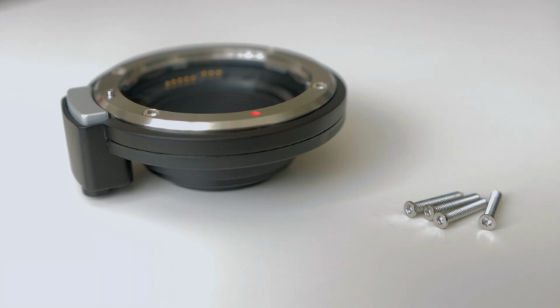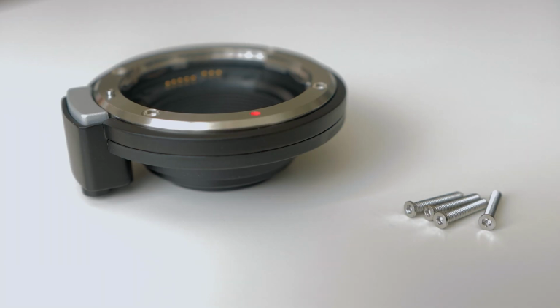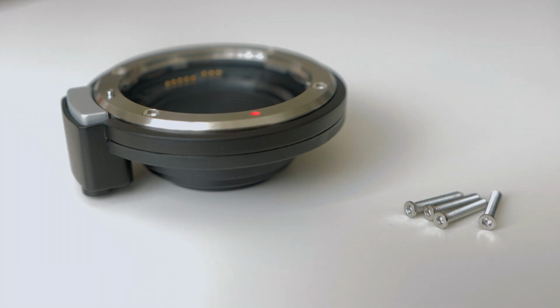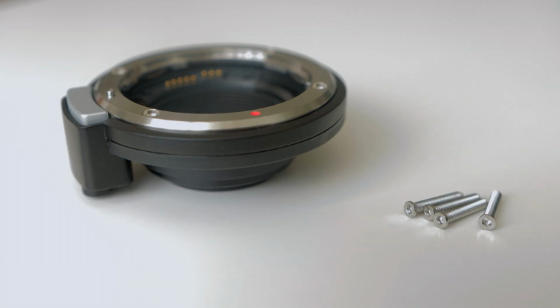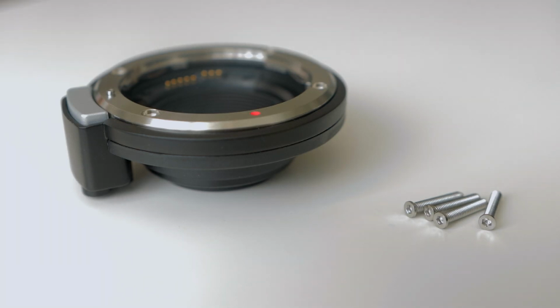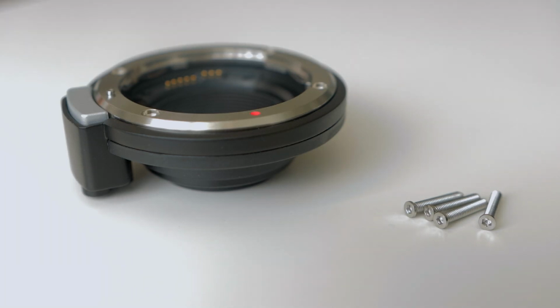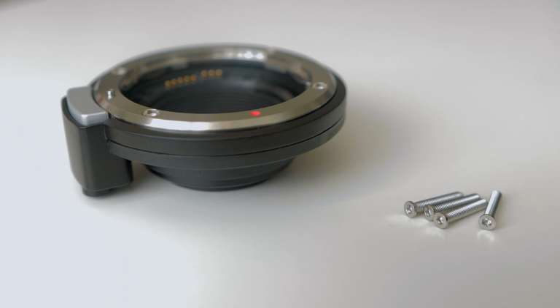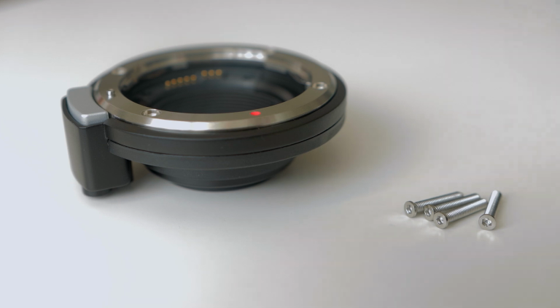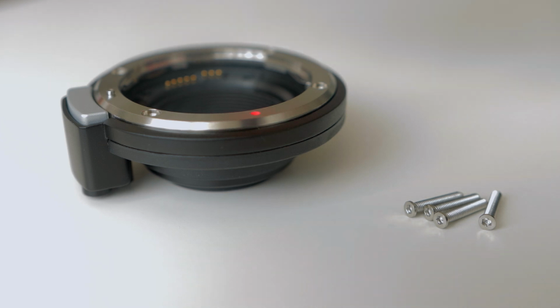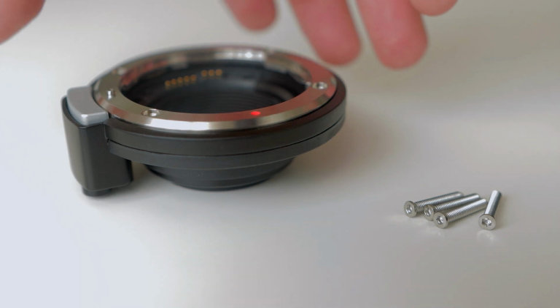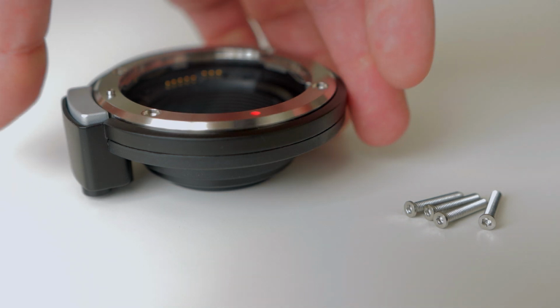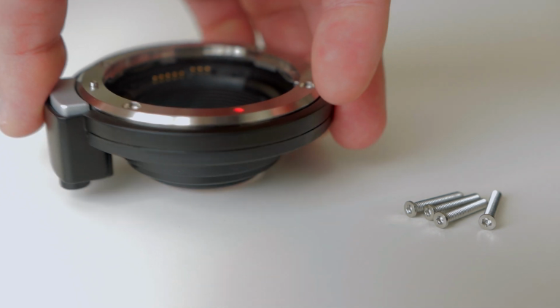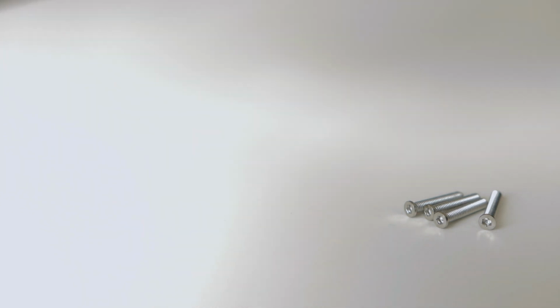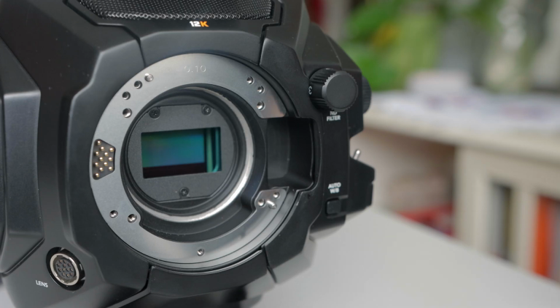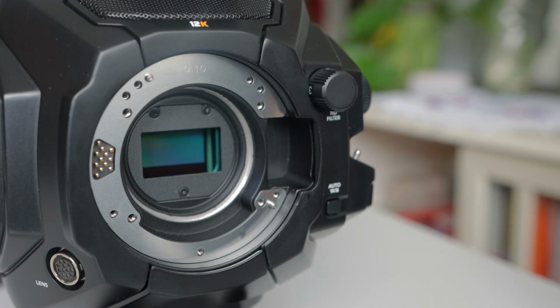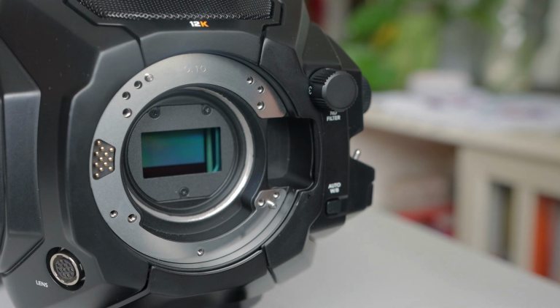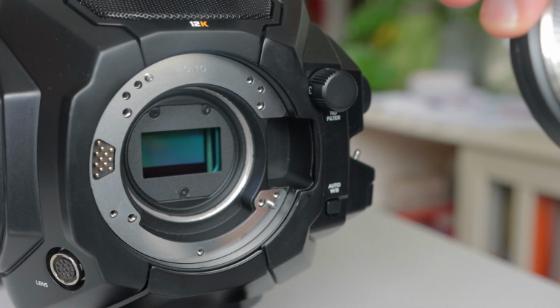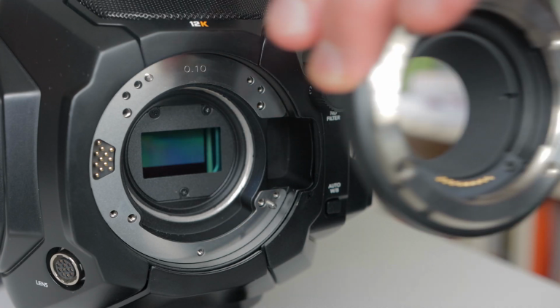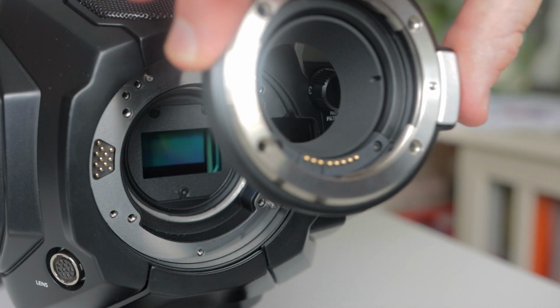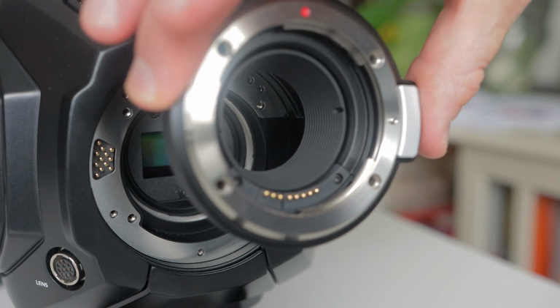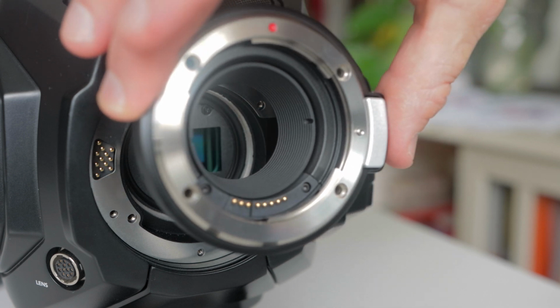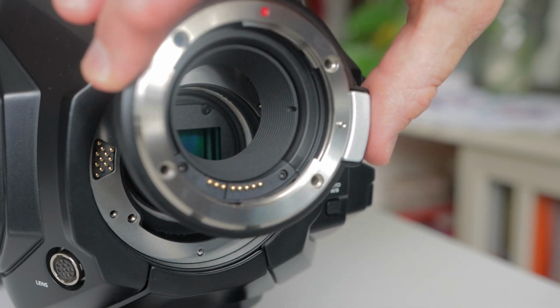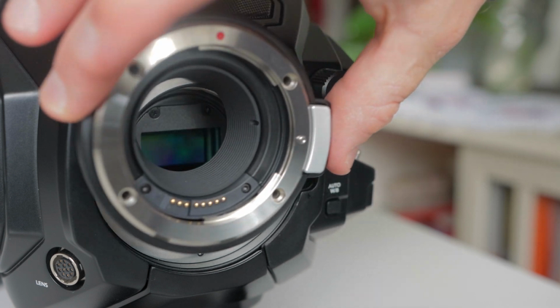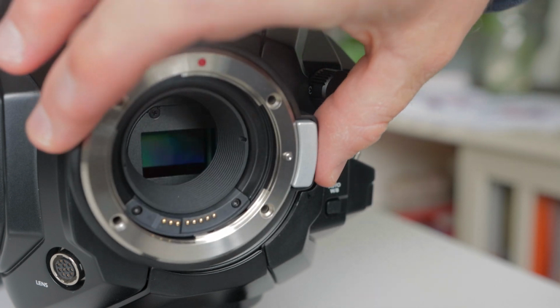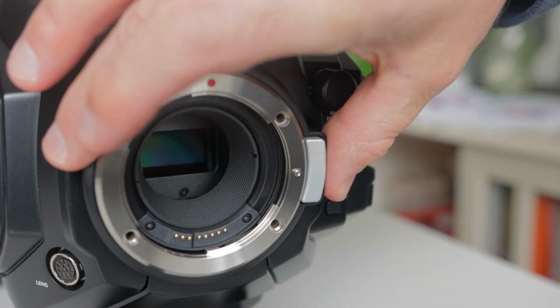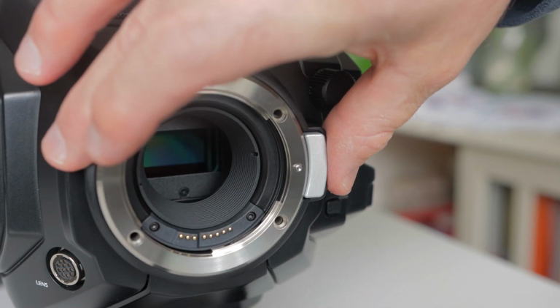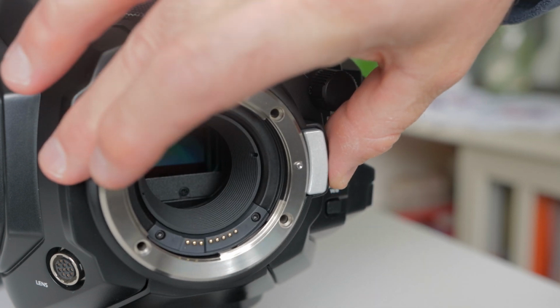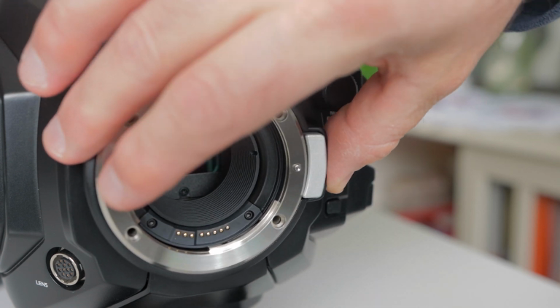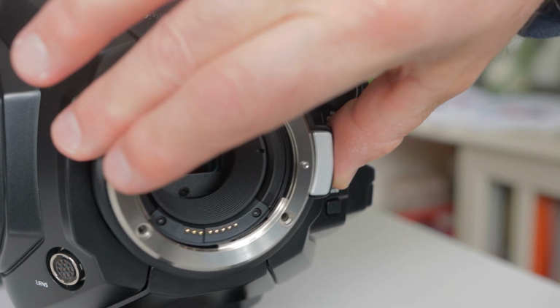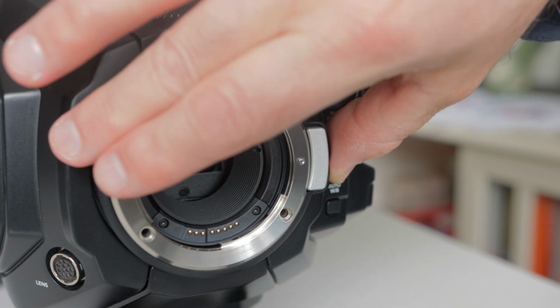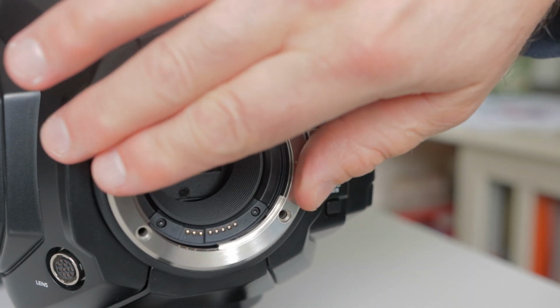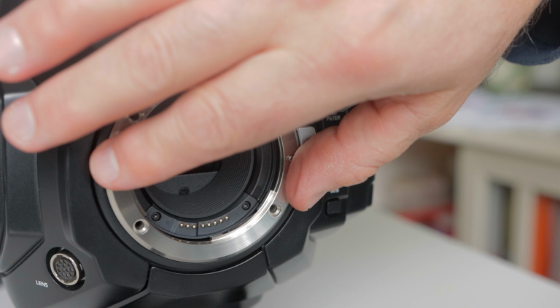Next we will need the EF mount and 4 EF mount screws. Place the EF mount into the camera as shown — it only goes in one way. The shape is pretty obvious.